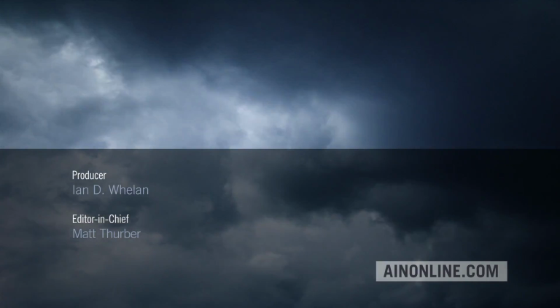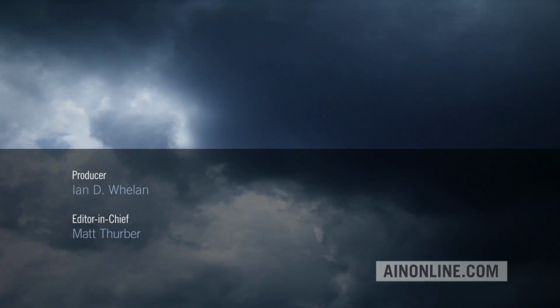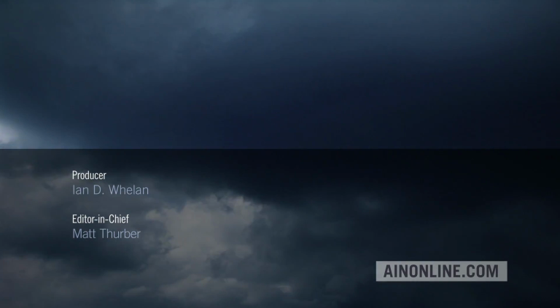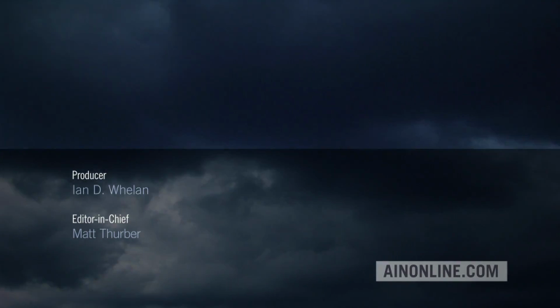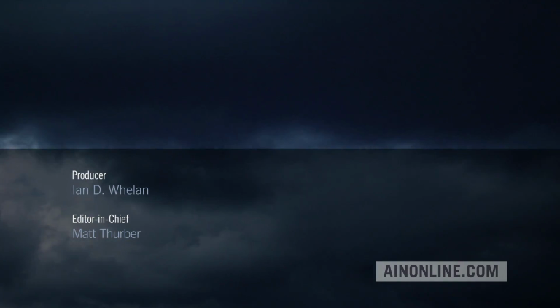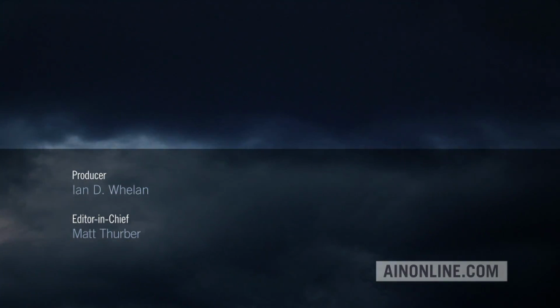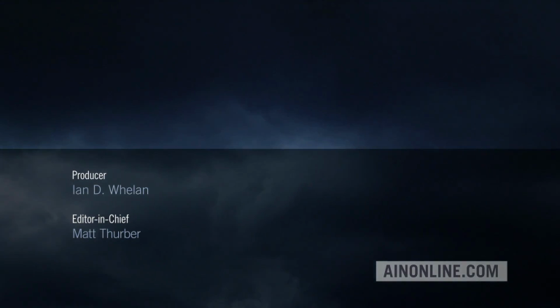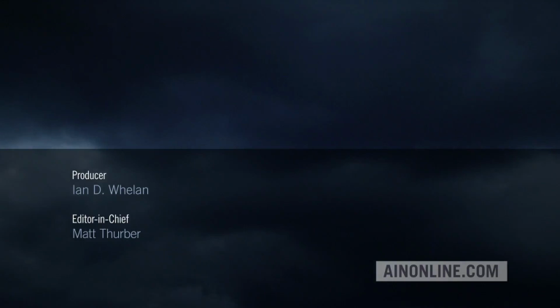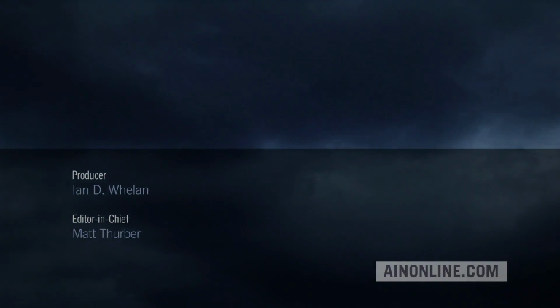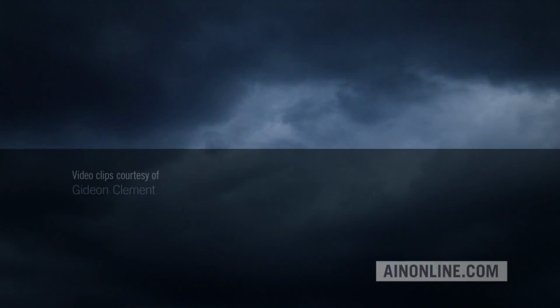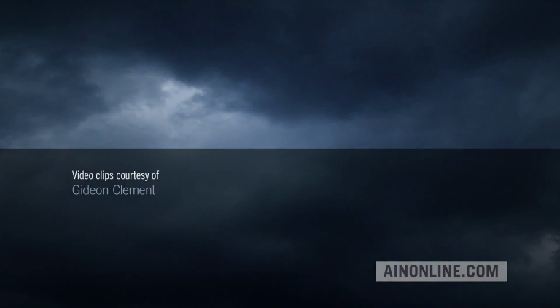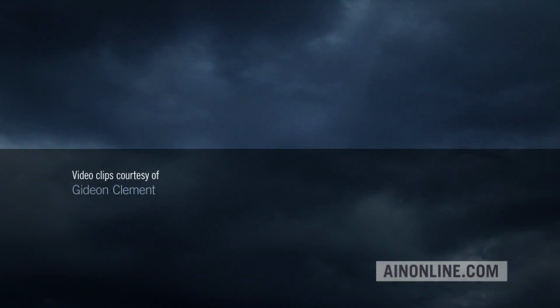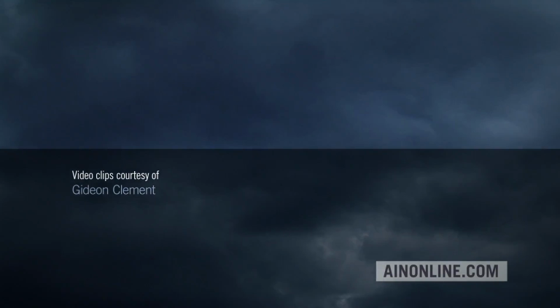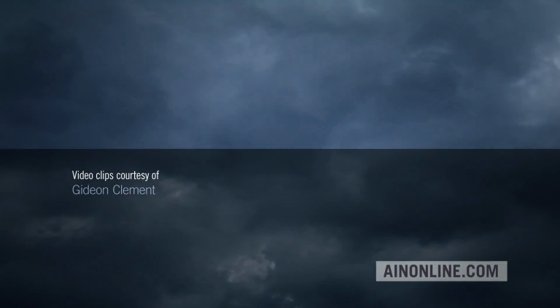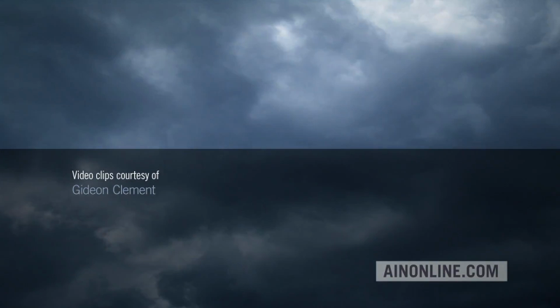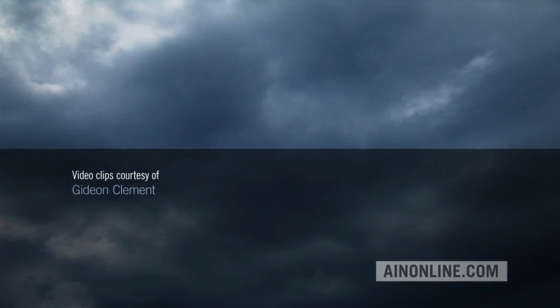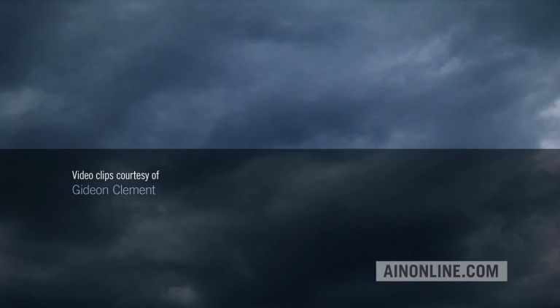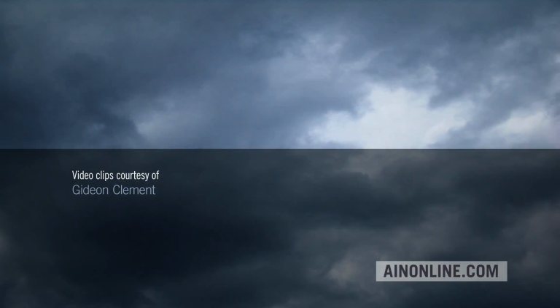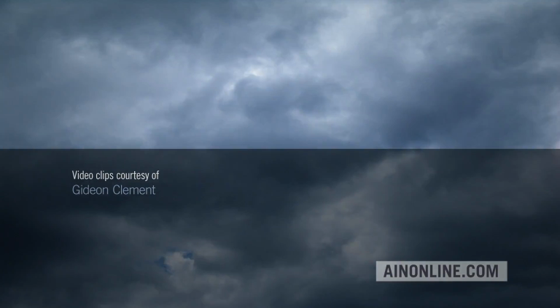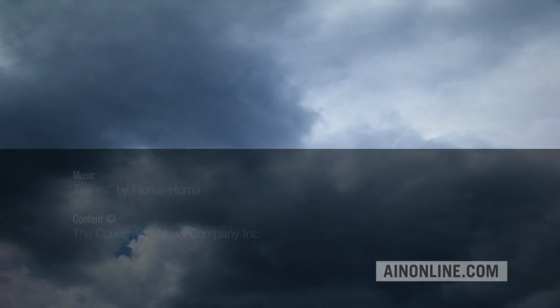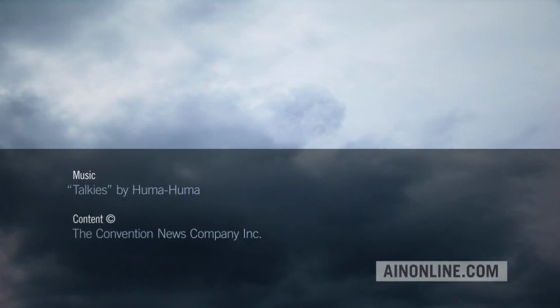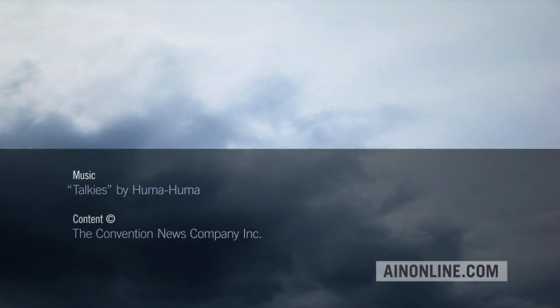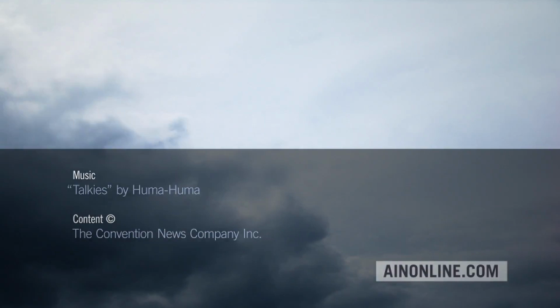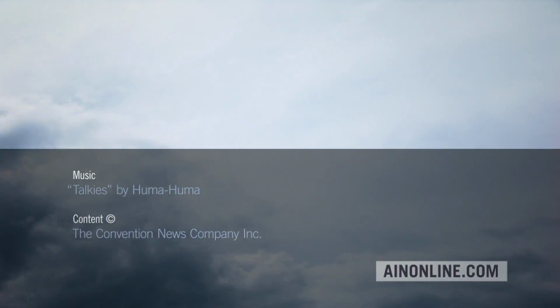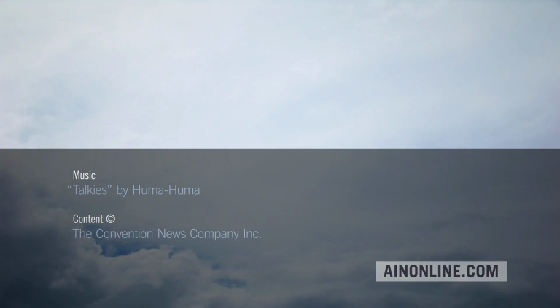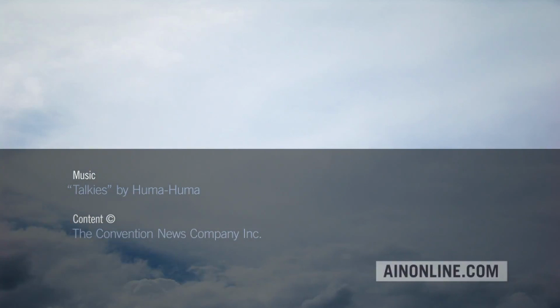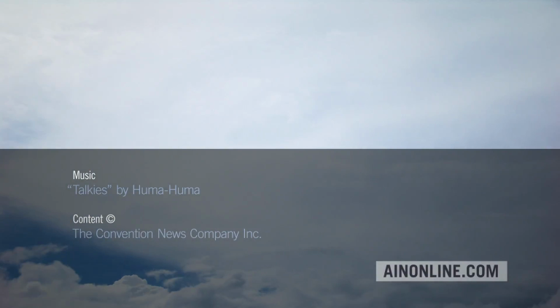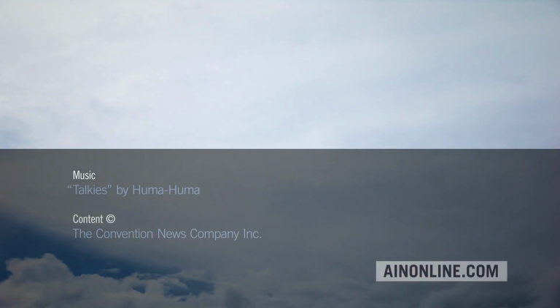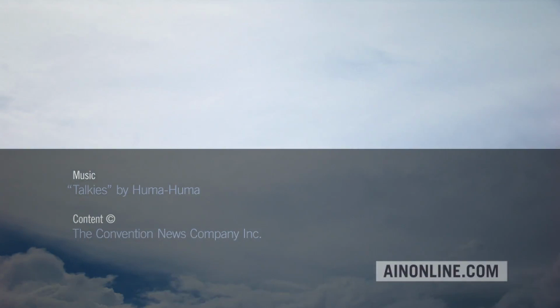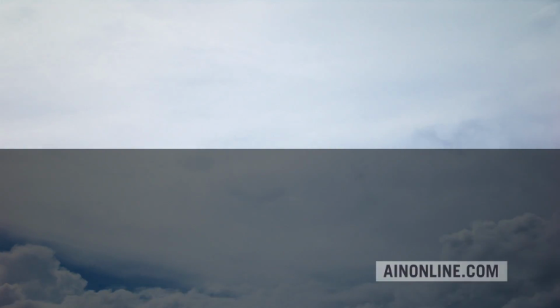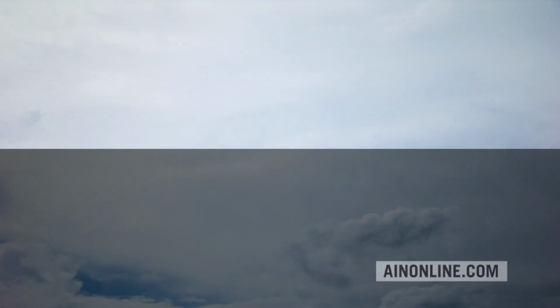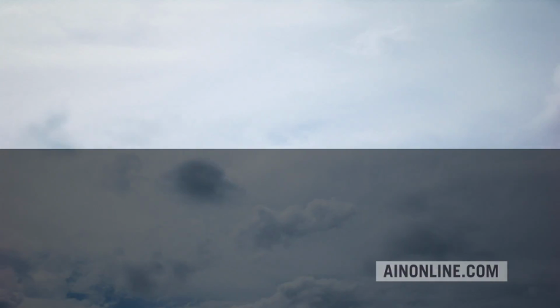If you've enjoyed this video, please give it a thumbs up, share it, and subscribe to our channel. Also, visit AINonline.com and check out our e-newsletters for all the latest on aviation technology.